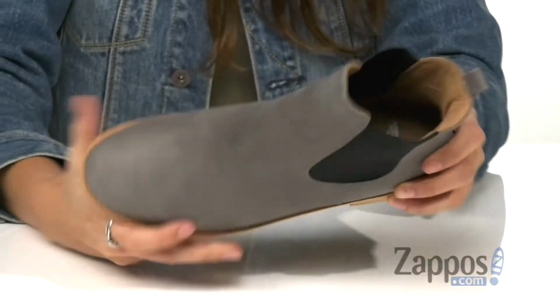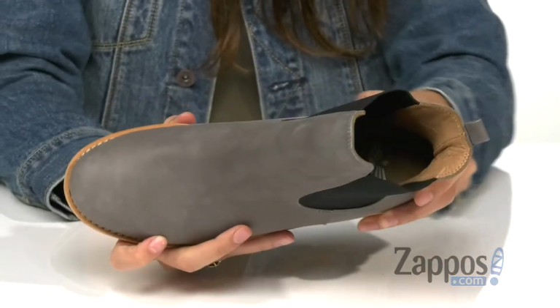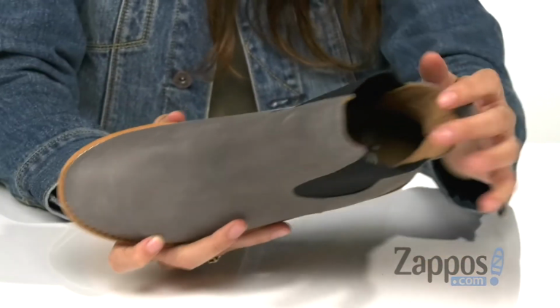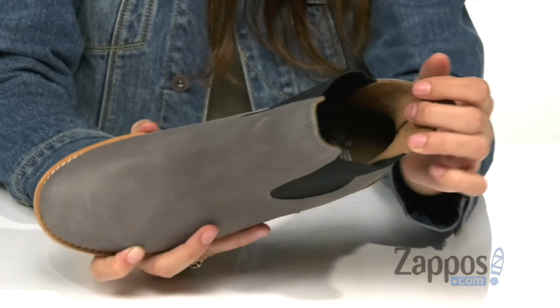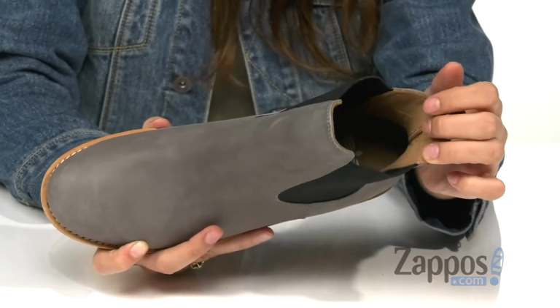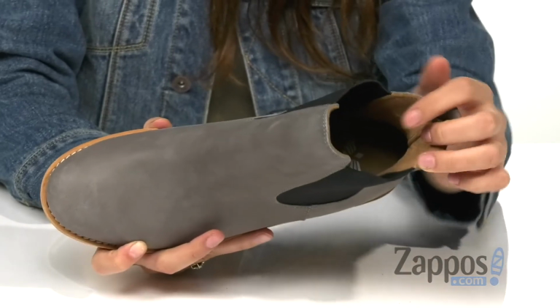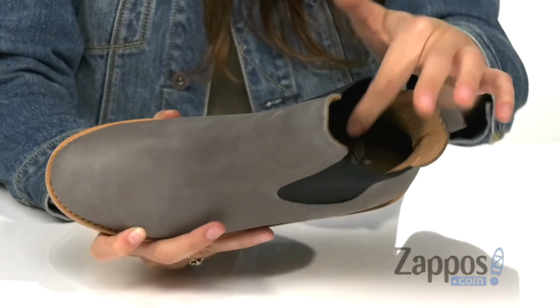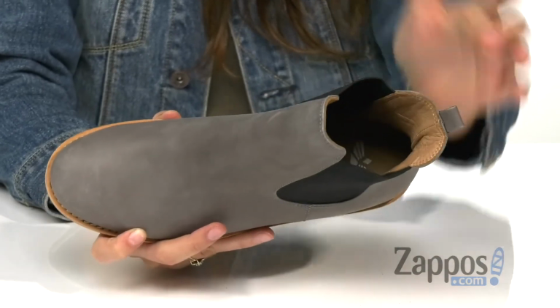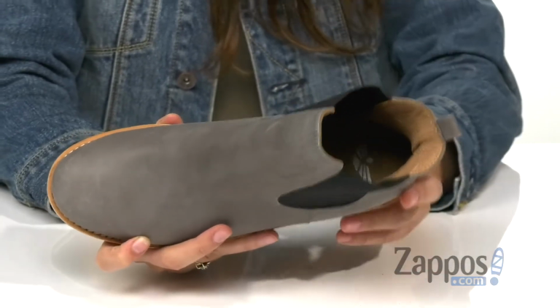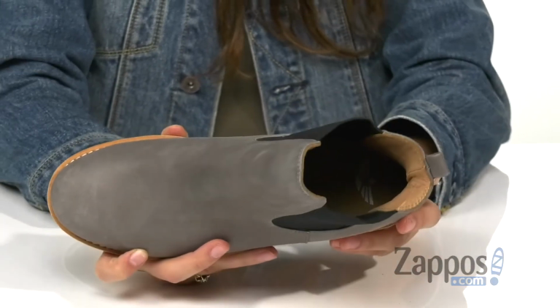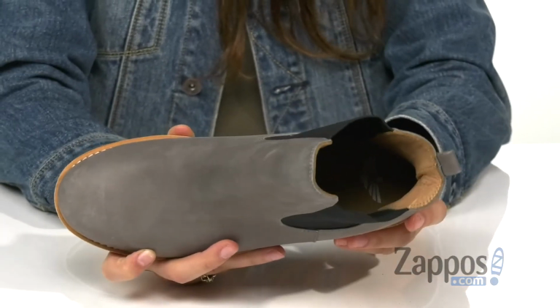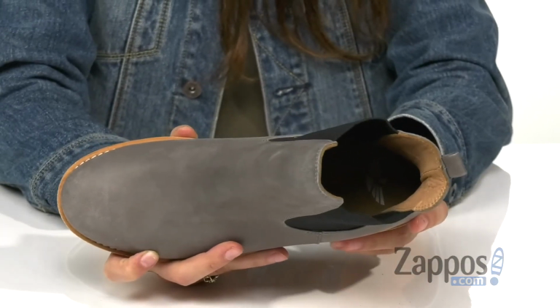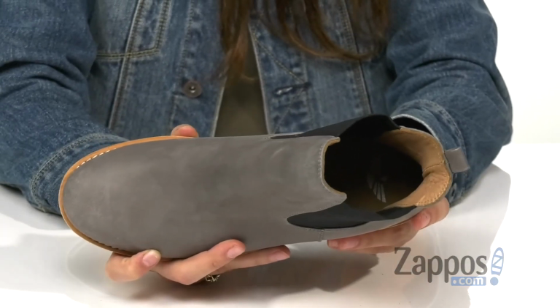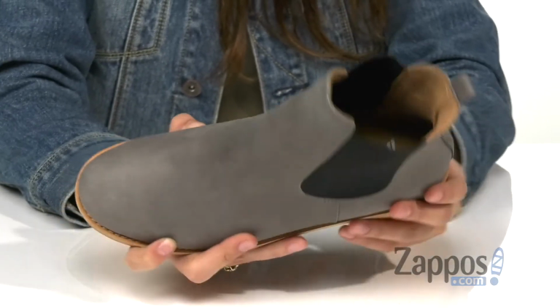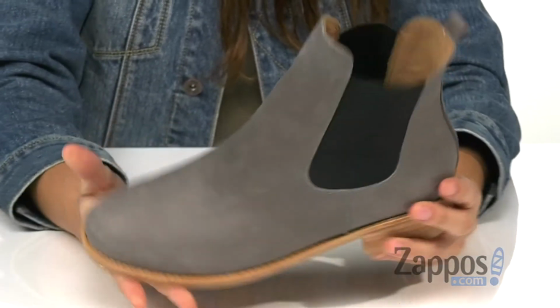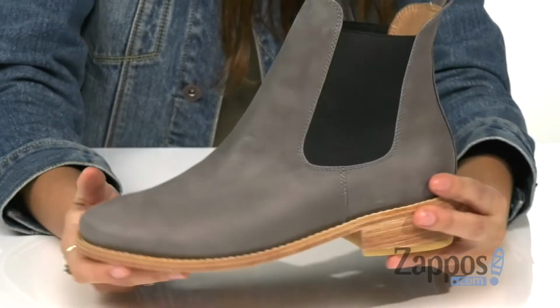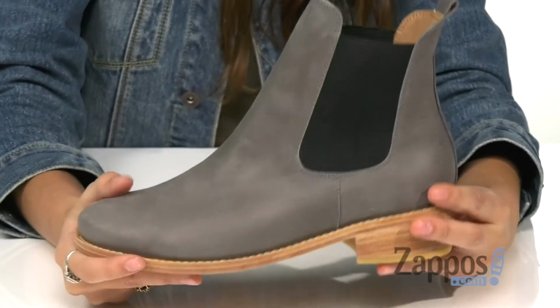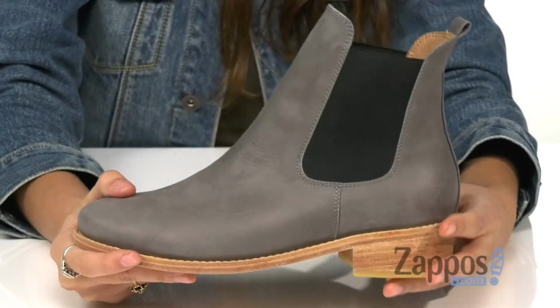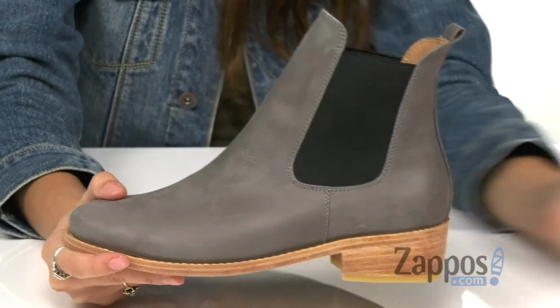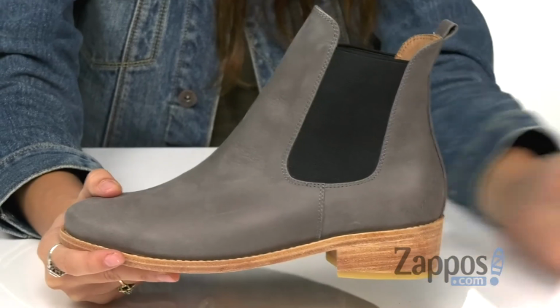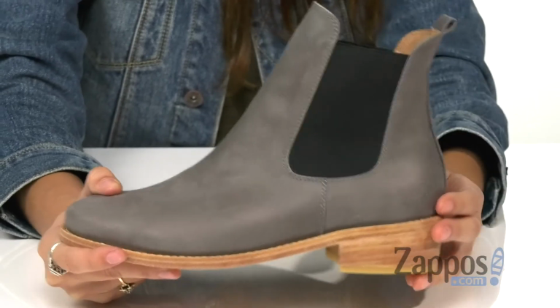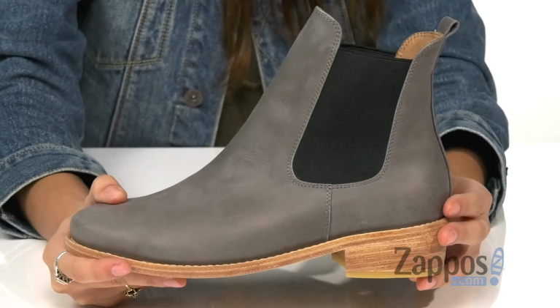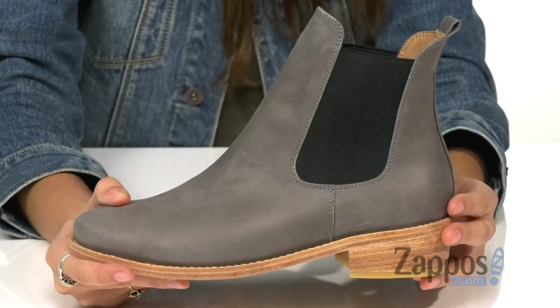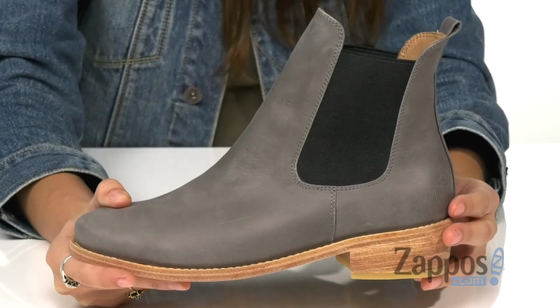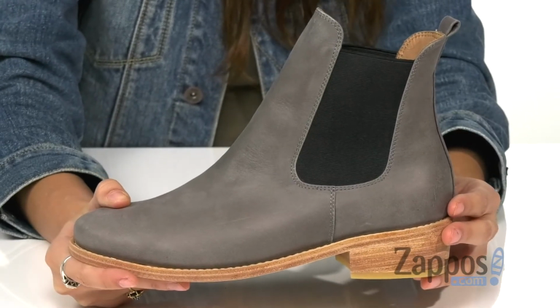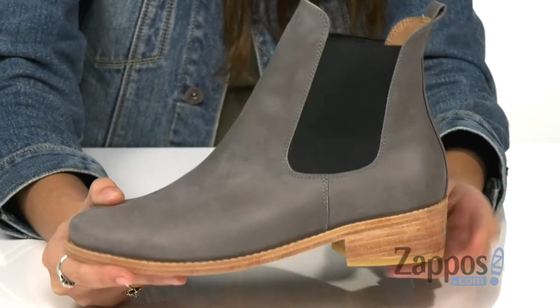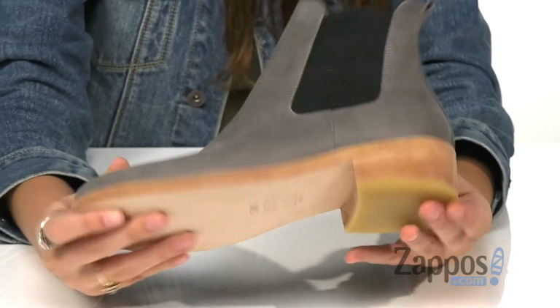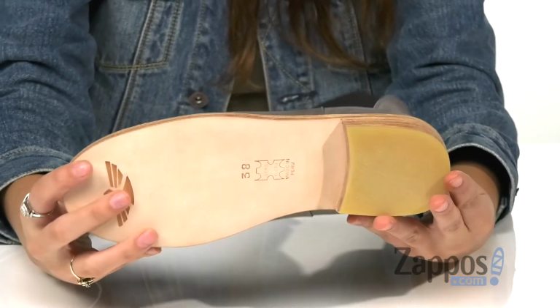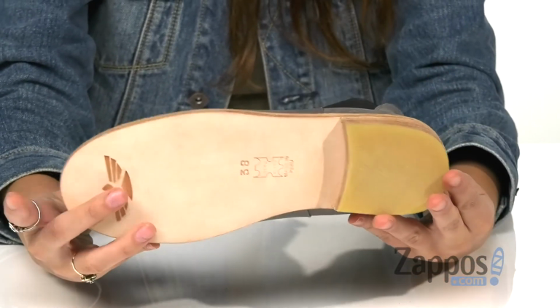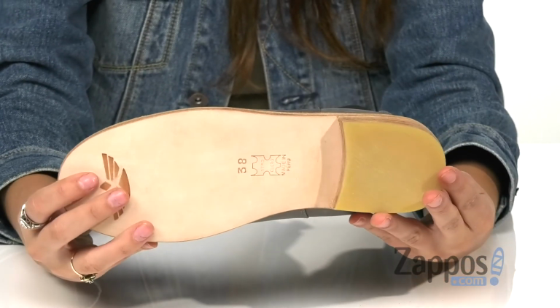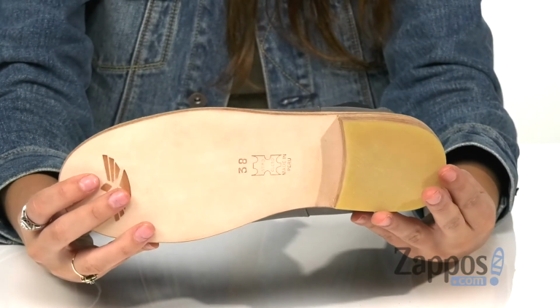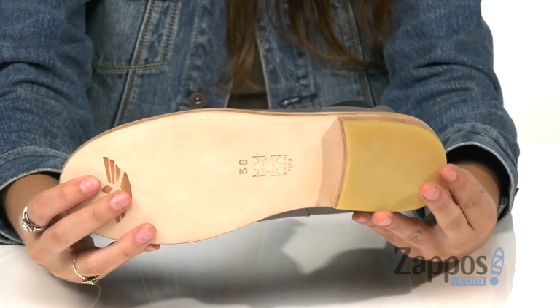Inside is soft leather lining and a cushioned footbed for that all-day internal comfort. And this is all on top of a stacked mini heel for a little boost in height and a durable synthetic outsole.